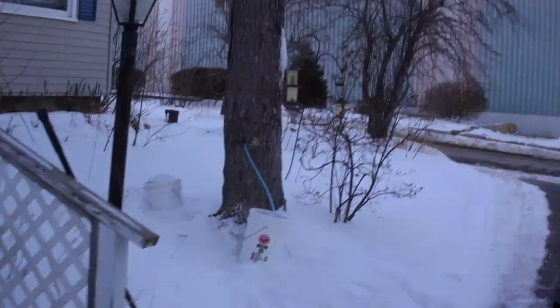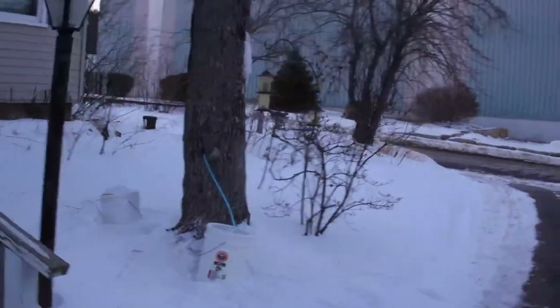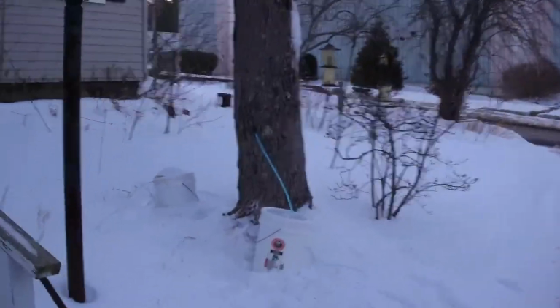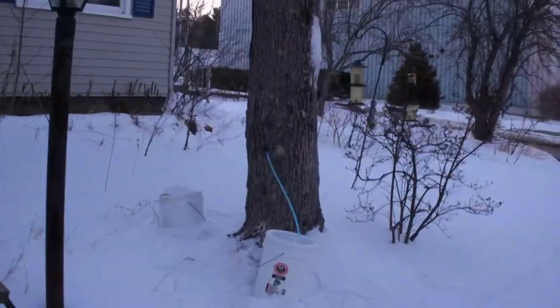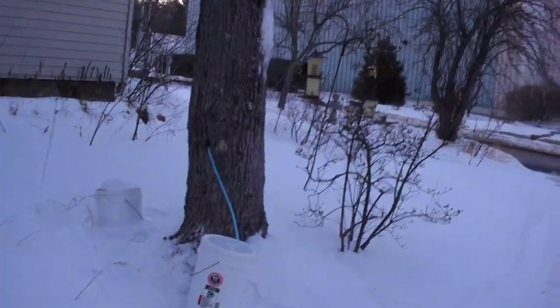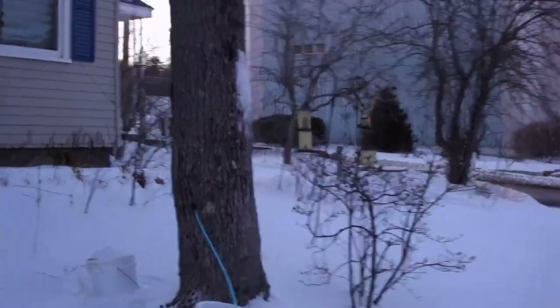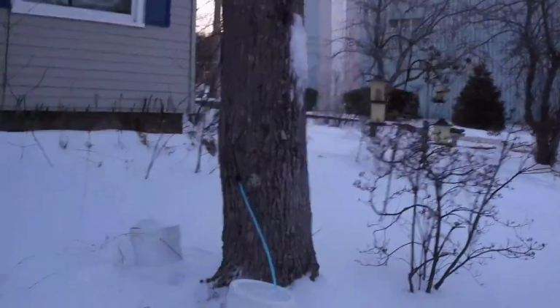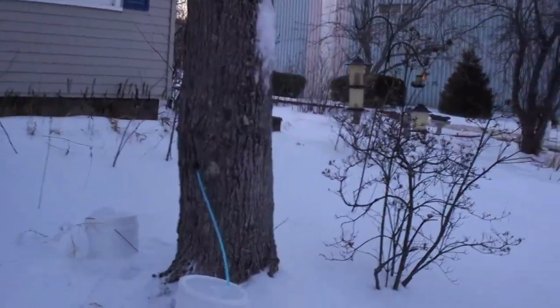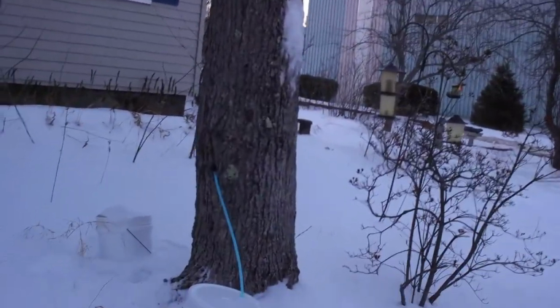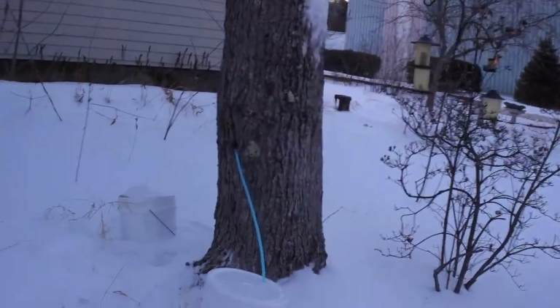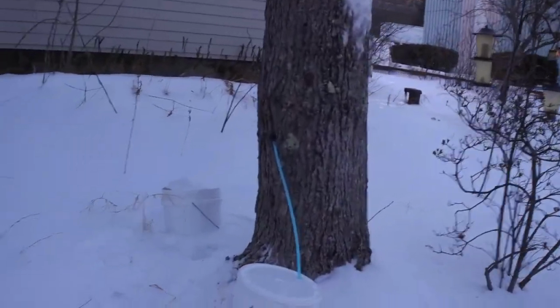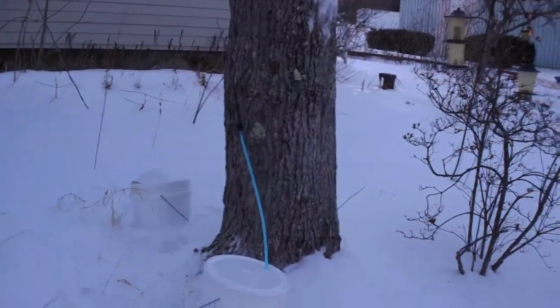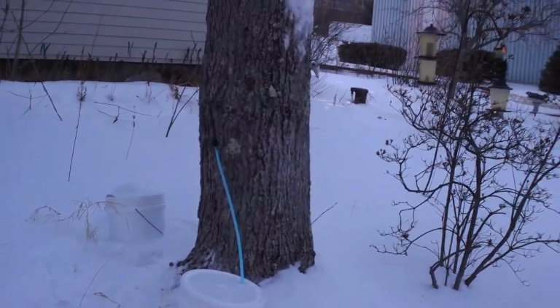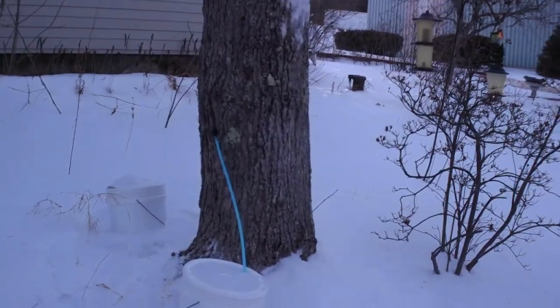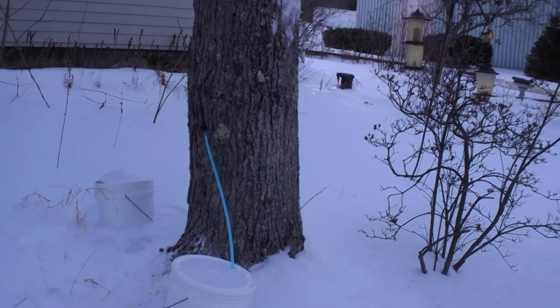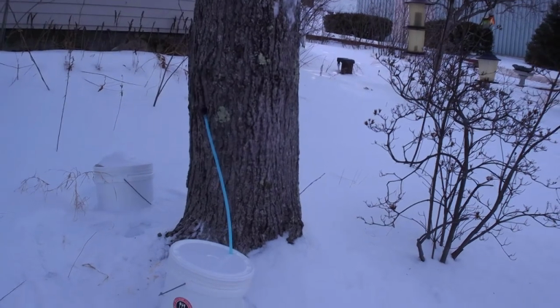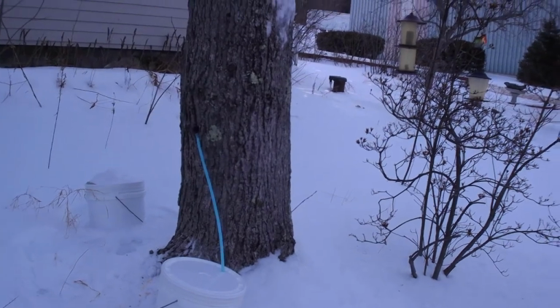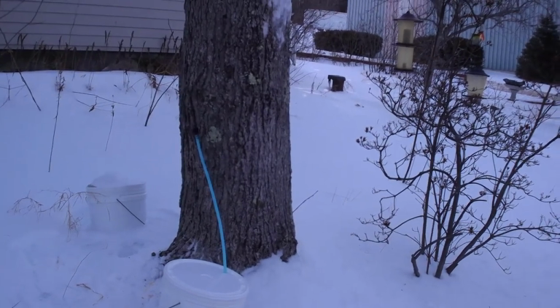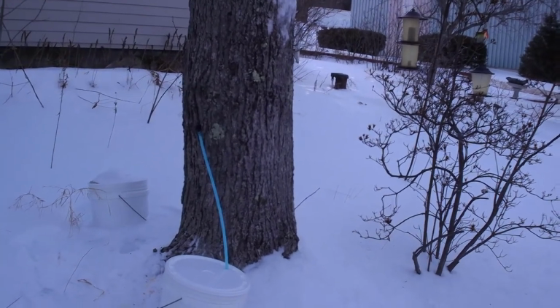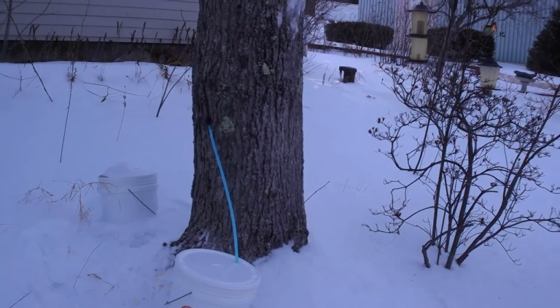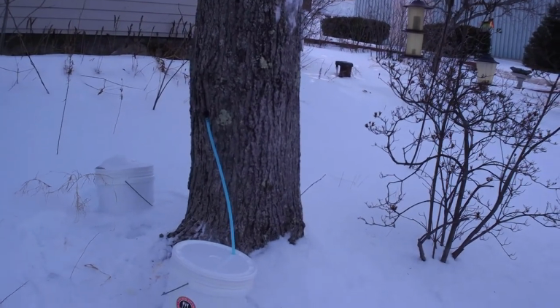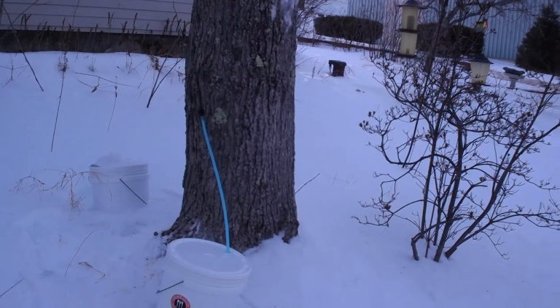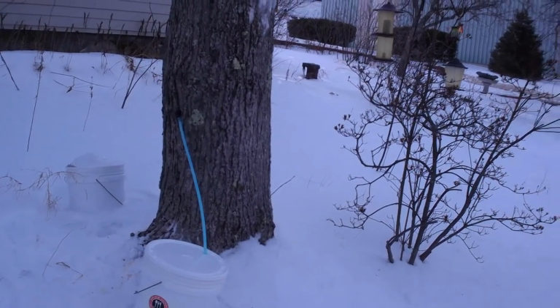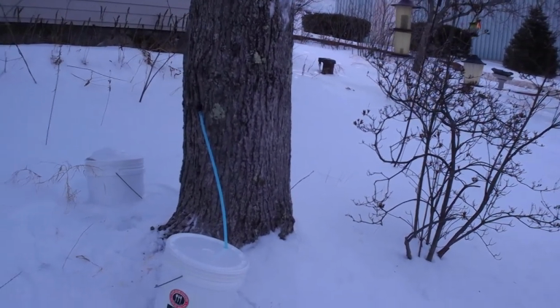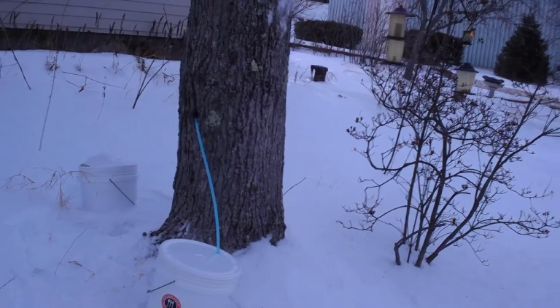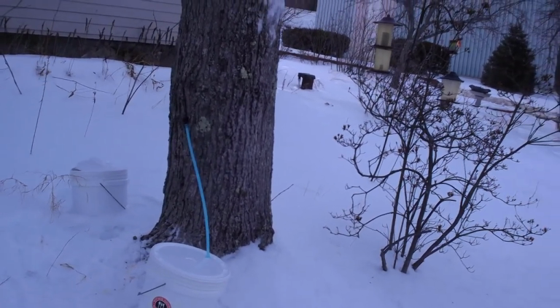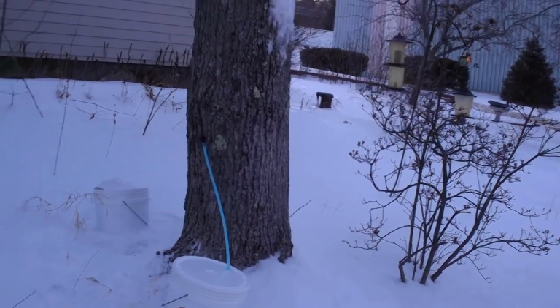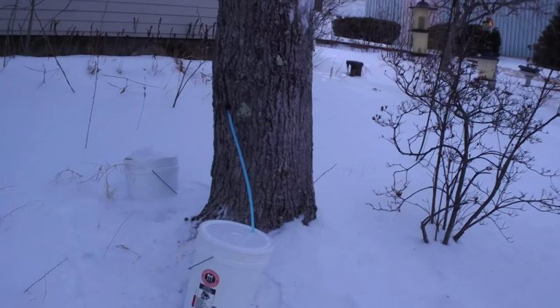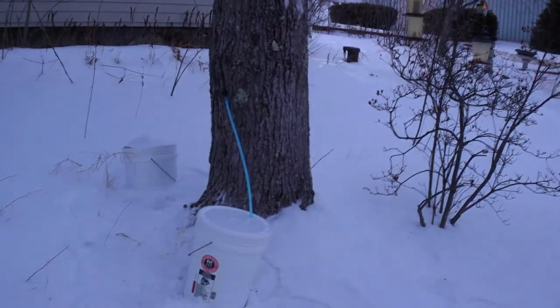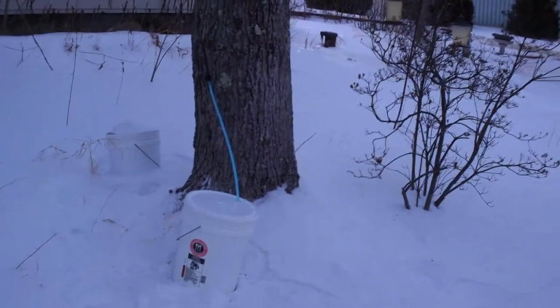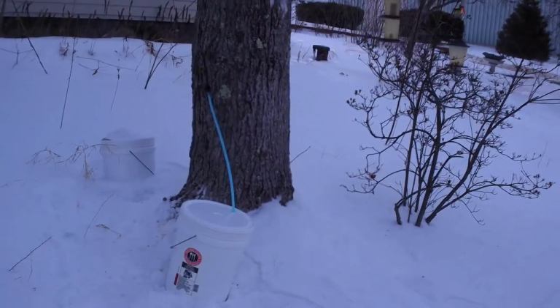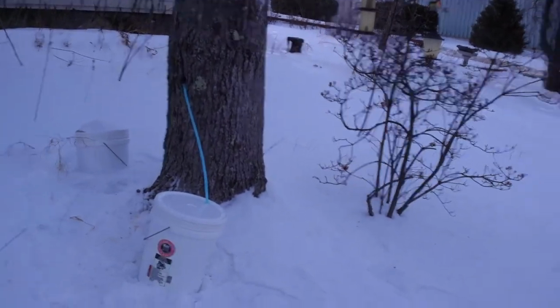The last one we did is over here — right there. Odie was the one that actually got a chance to tap this one all by herself. She even had the safety glasses on. You'll see that in part of the video when we close out.